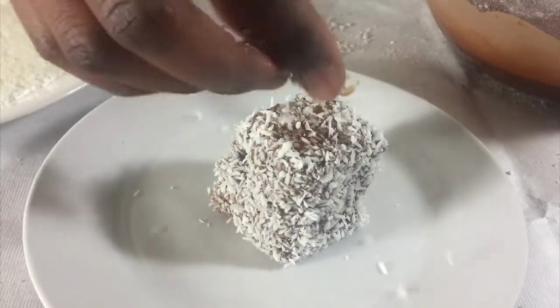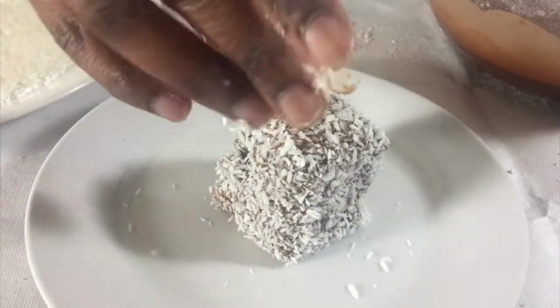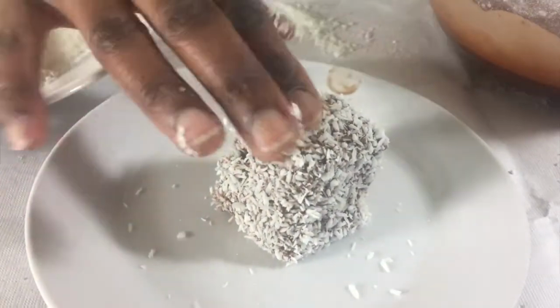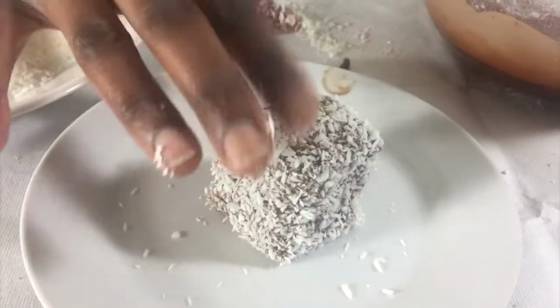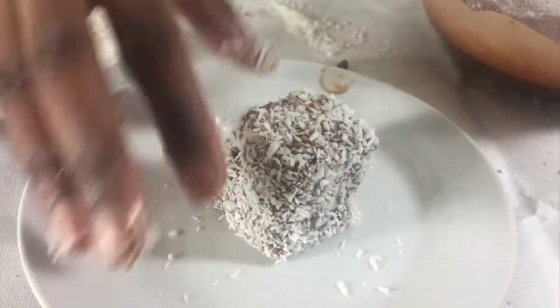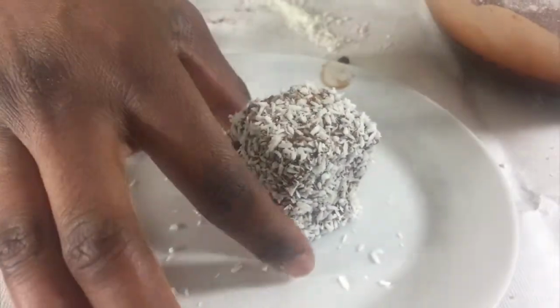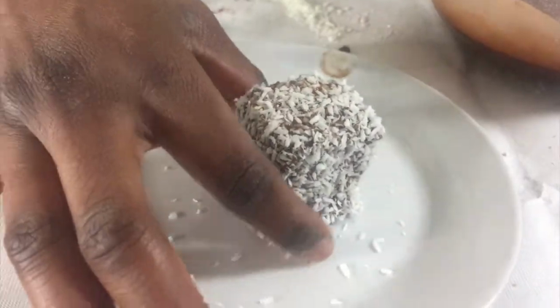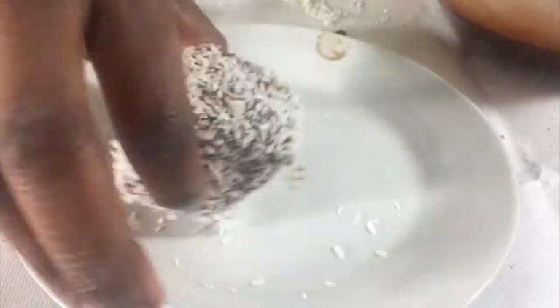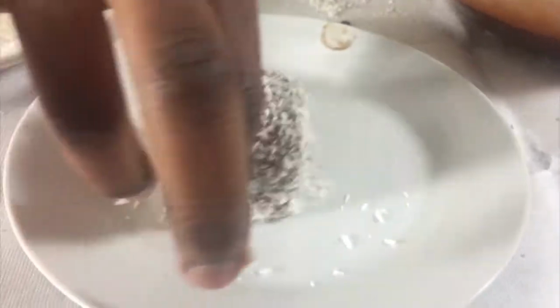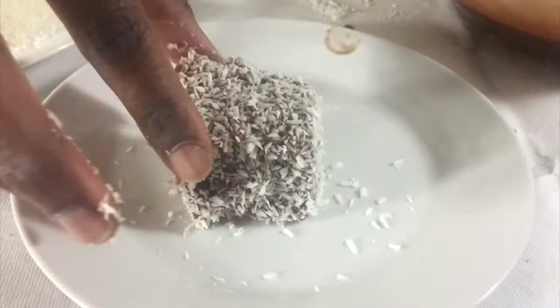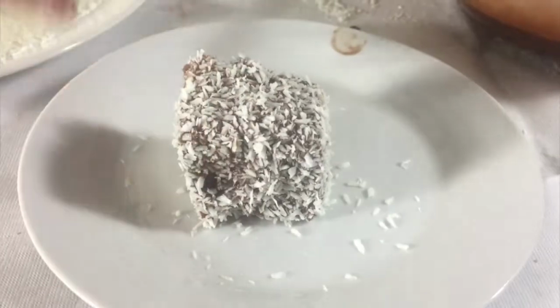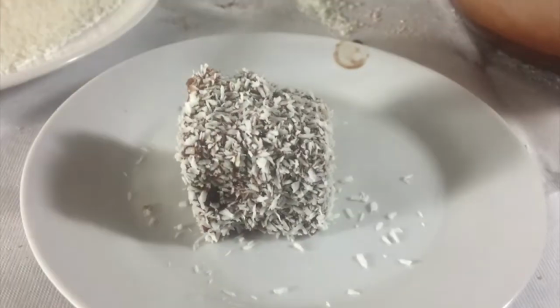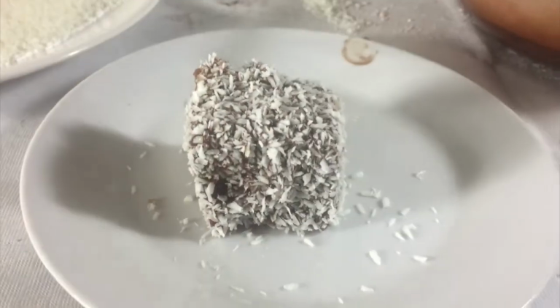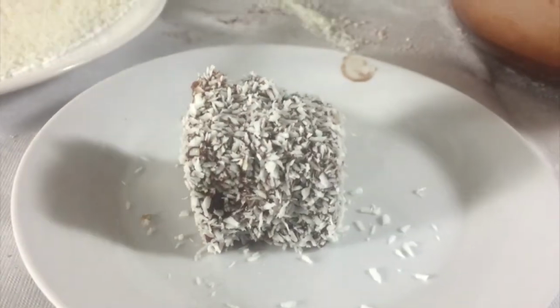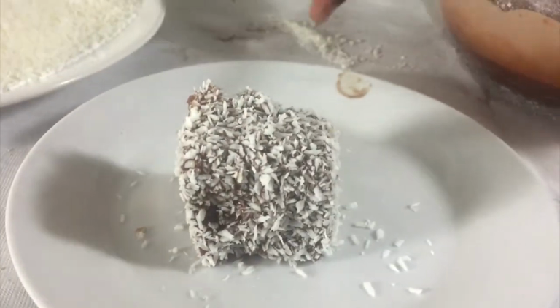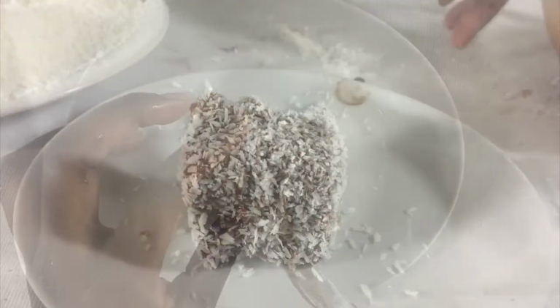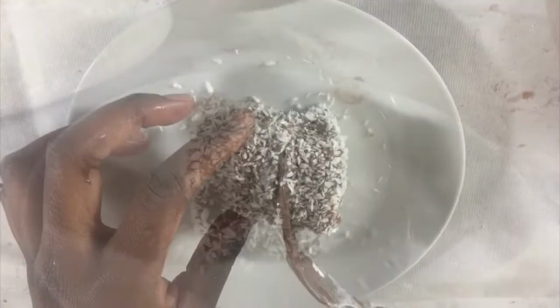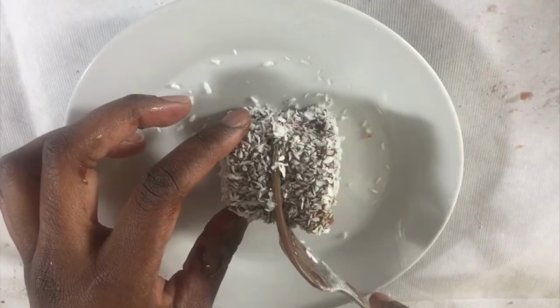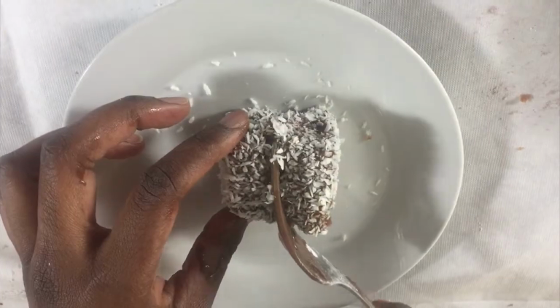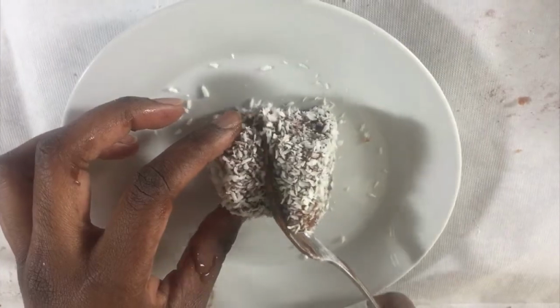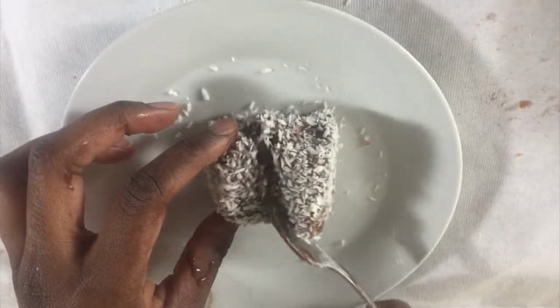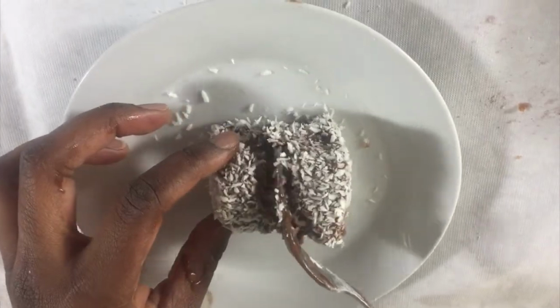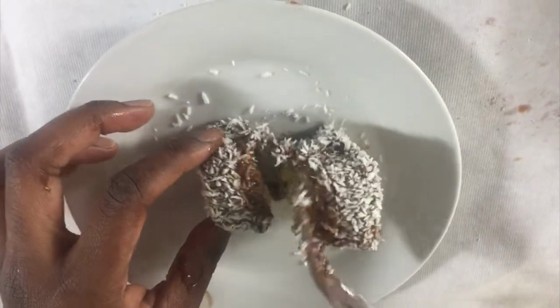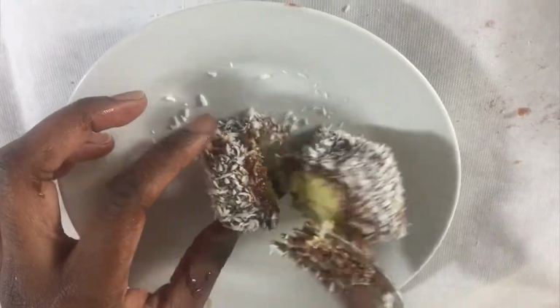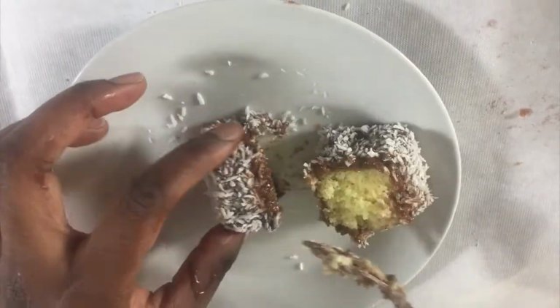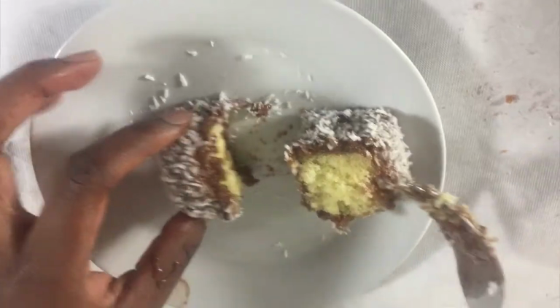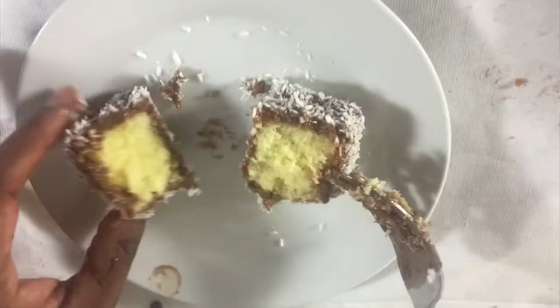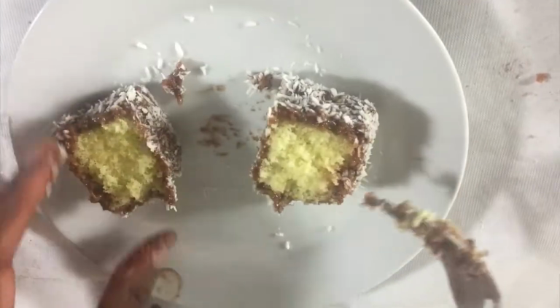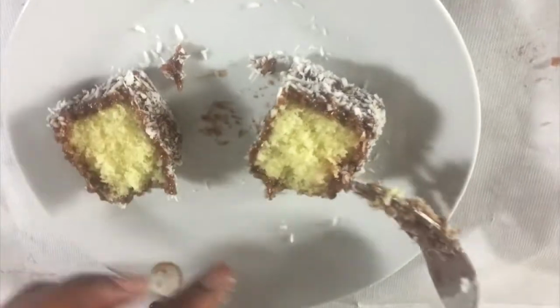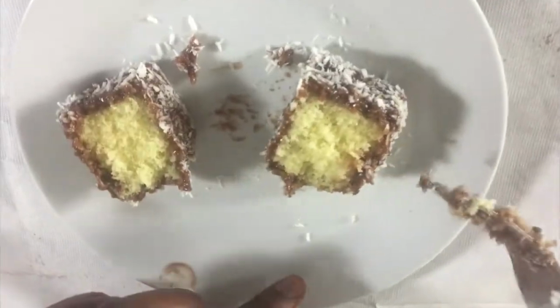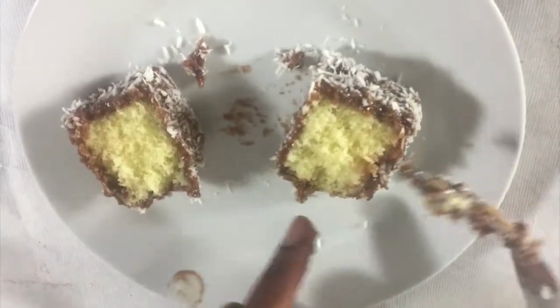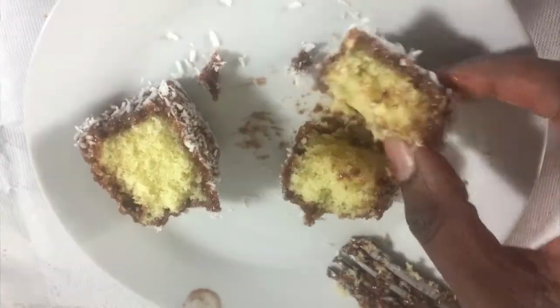I'm going to show you what it looks like inside — just break it open. You can see it's nice and fluffy and they taste great. Thanks for watching and see you again soon.